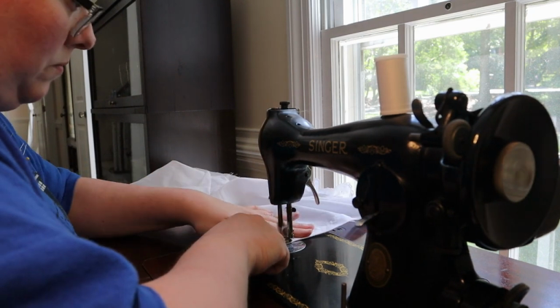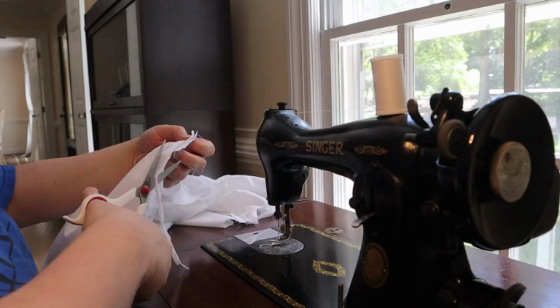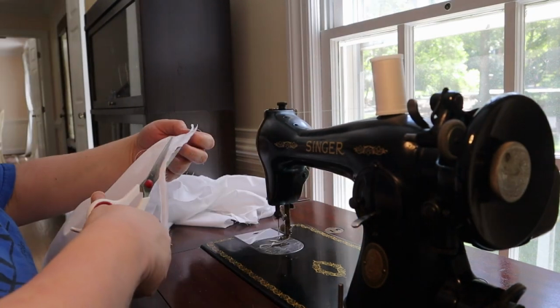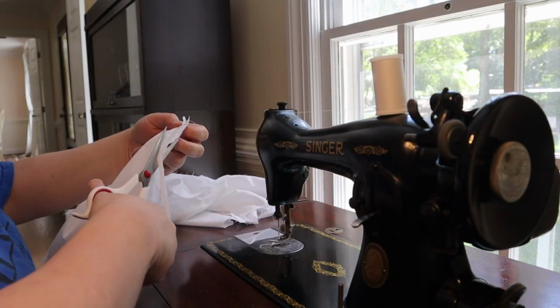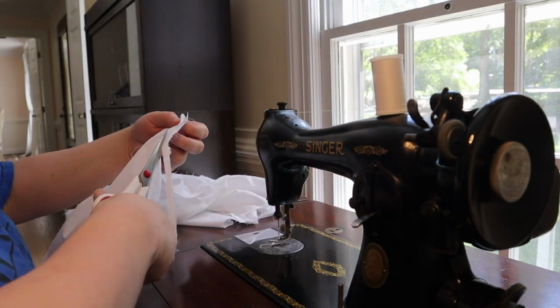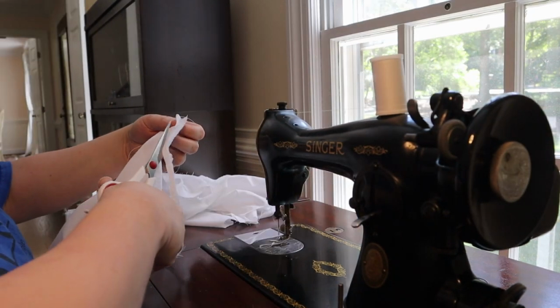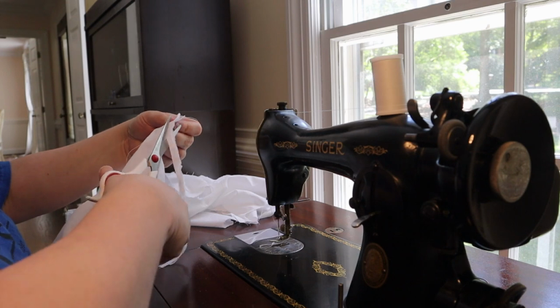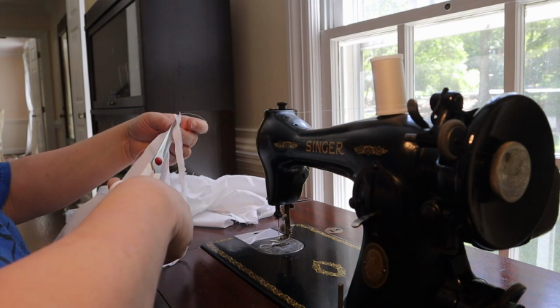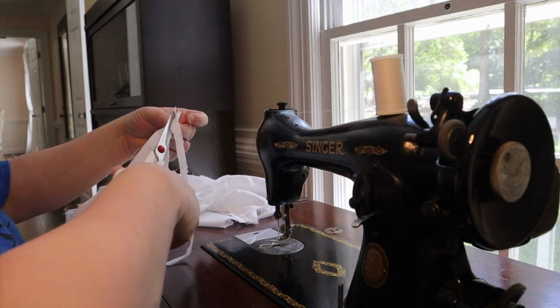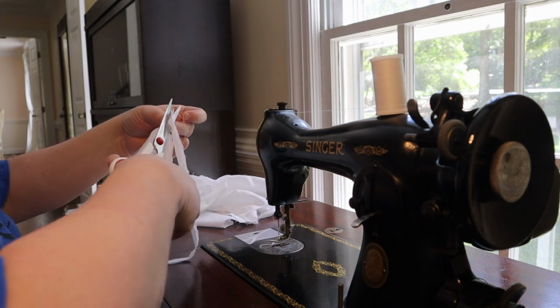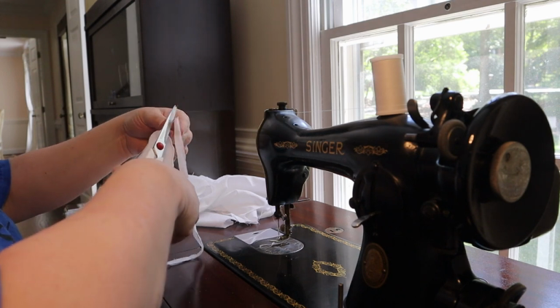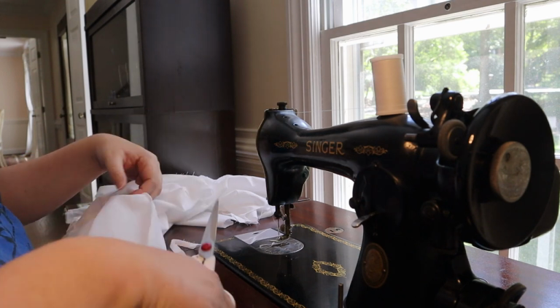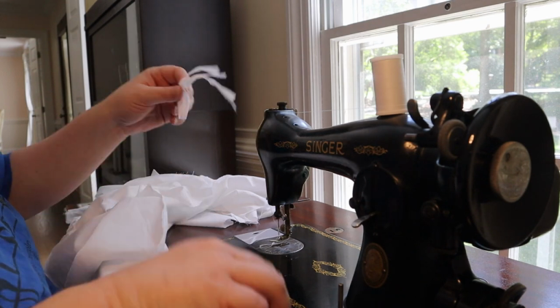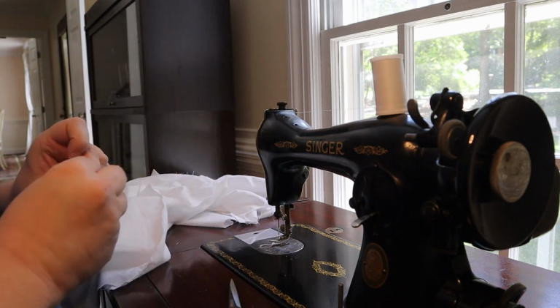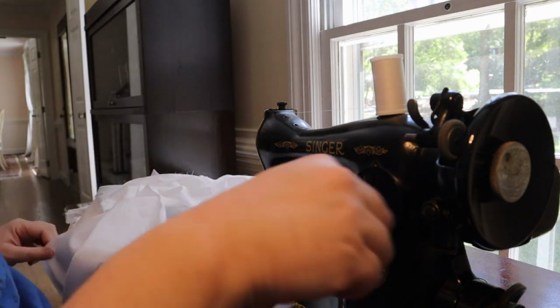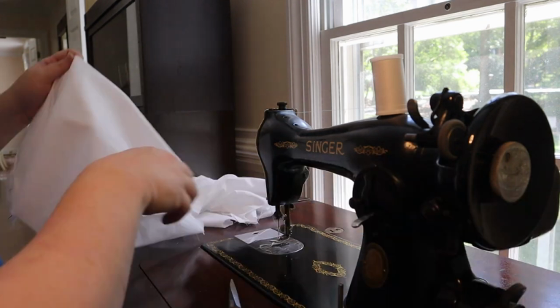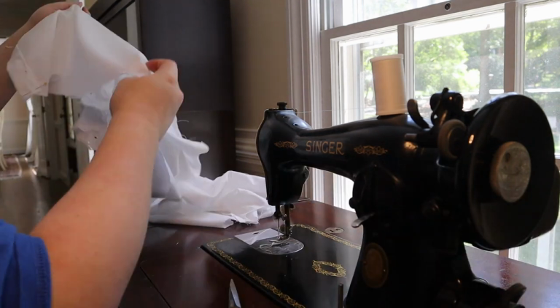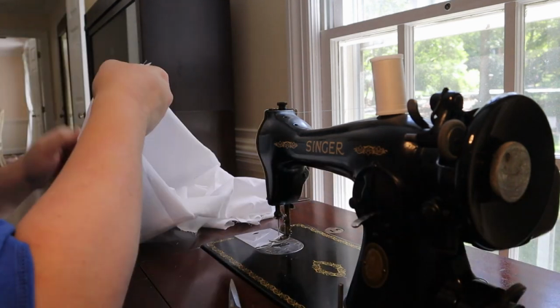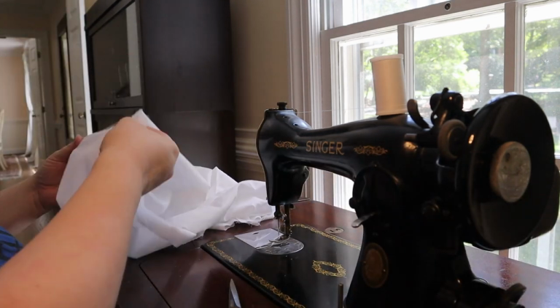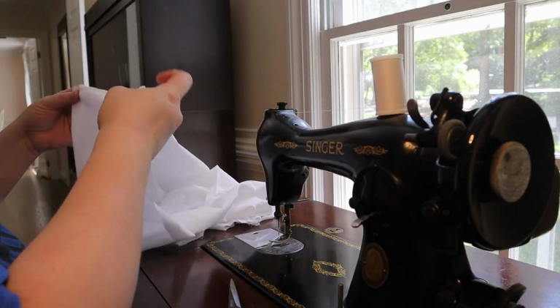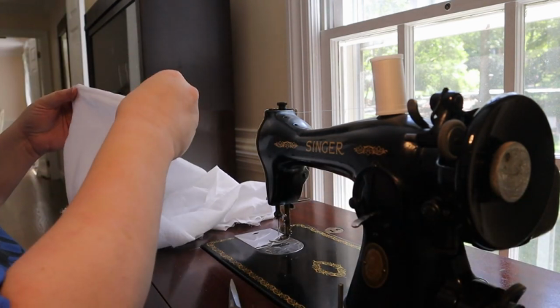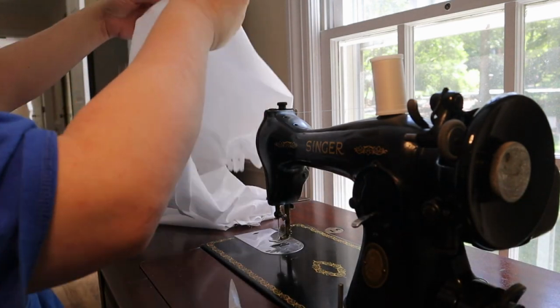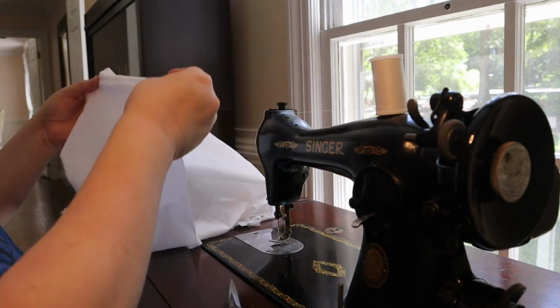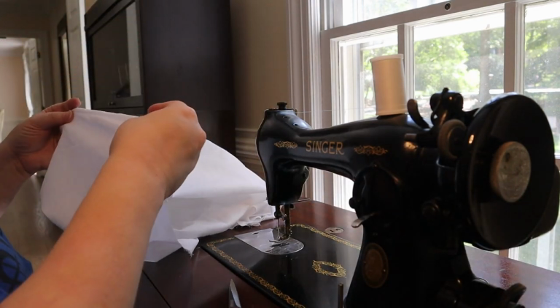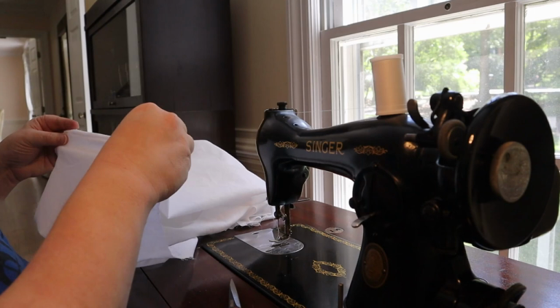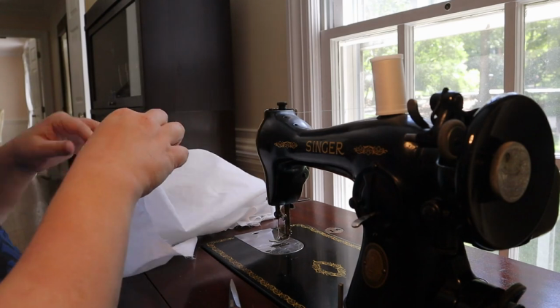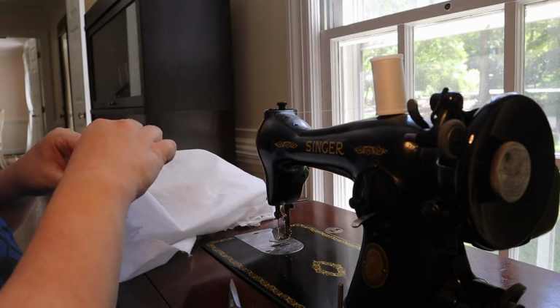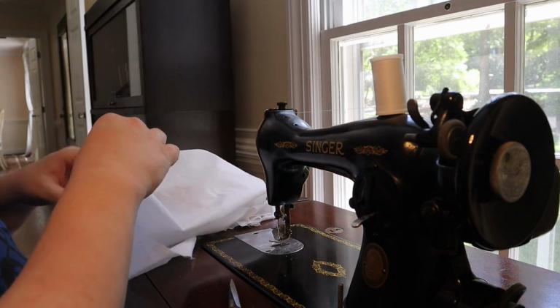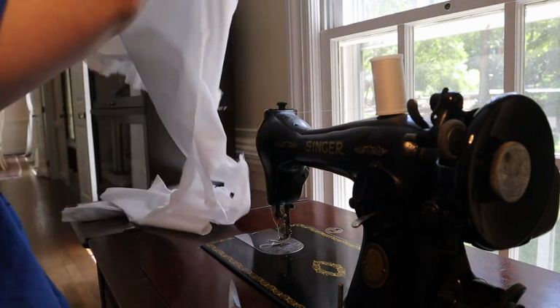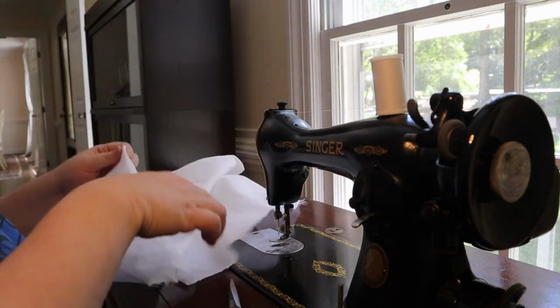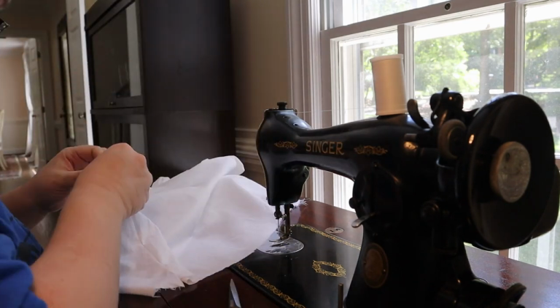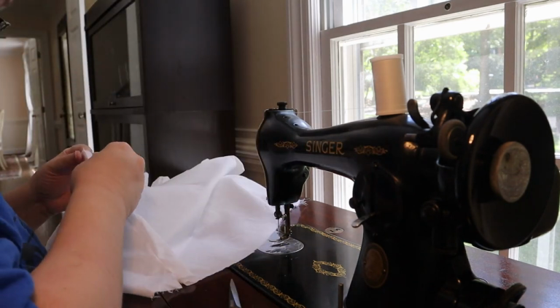Since I used French seams on the side seams, I trimmed the seam allowance and folded right side to right side to enclose the raw edges on the inside.